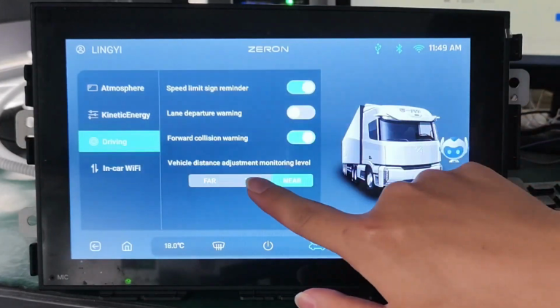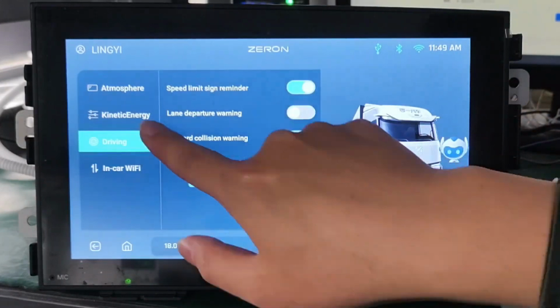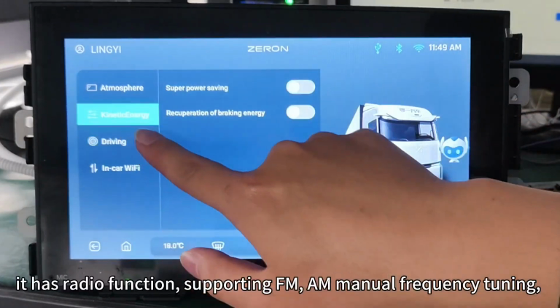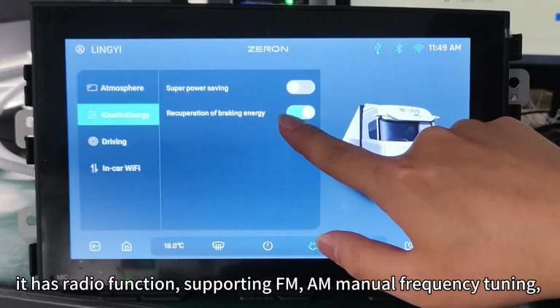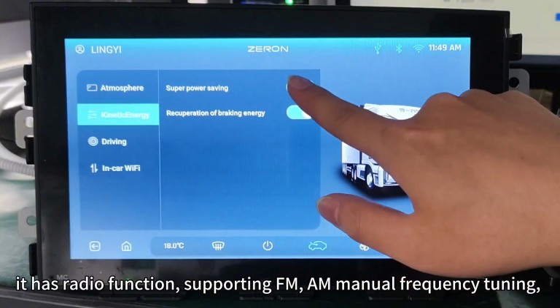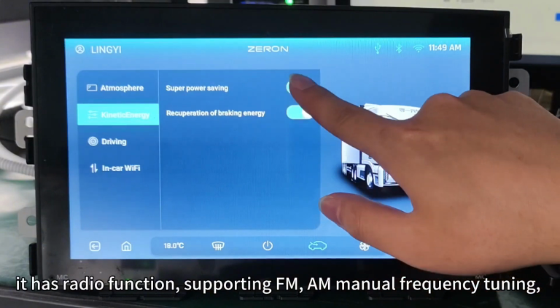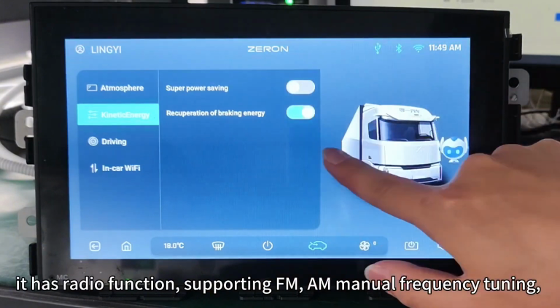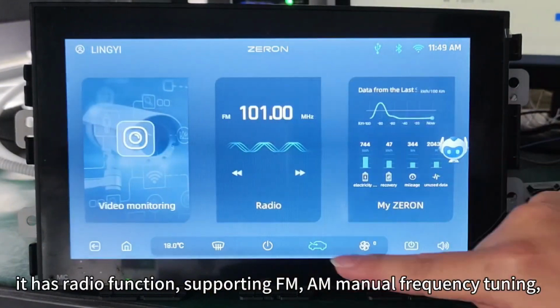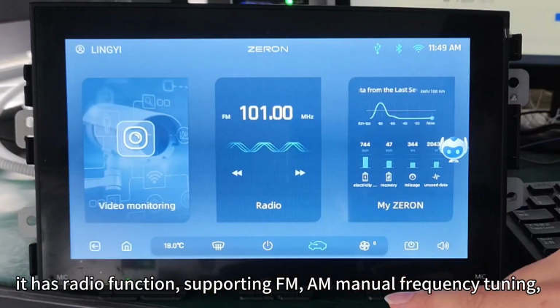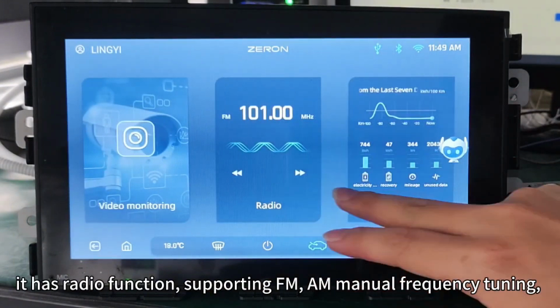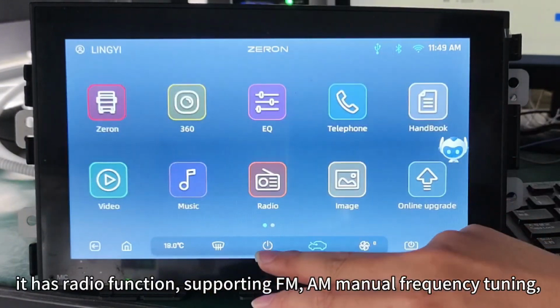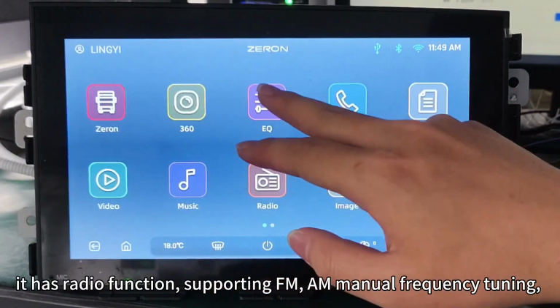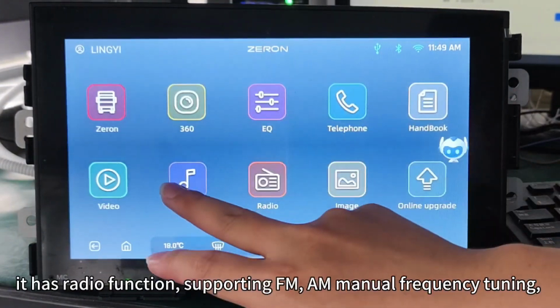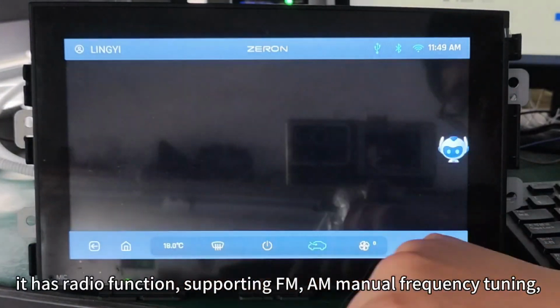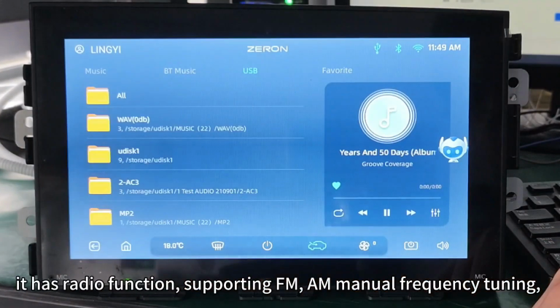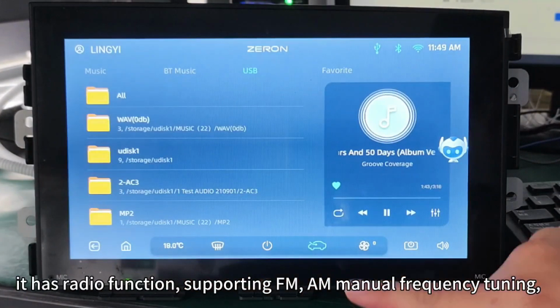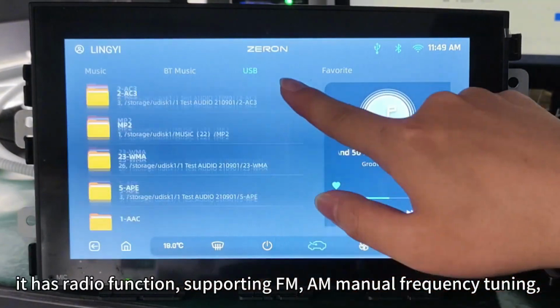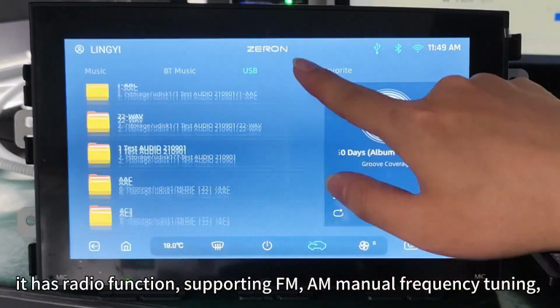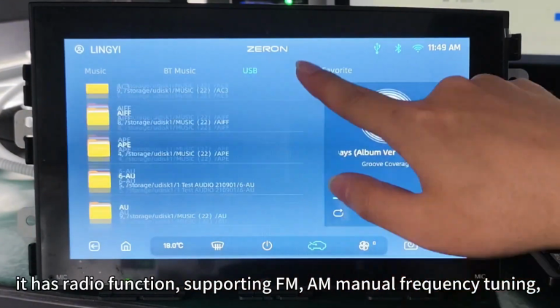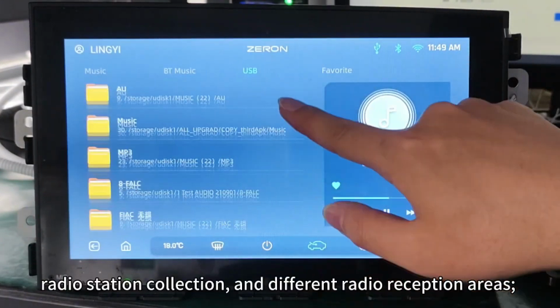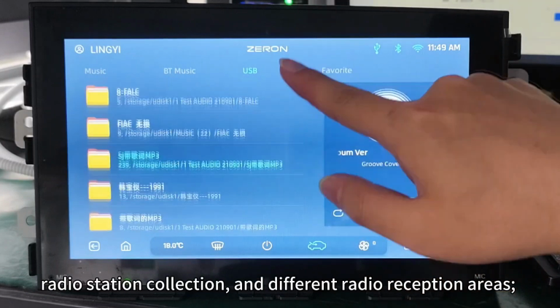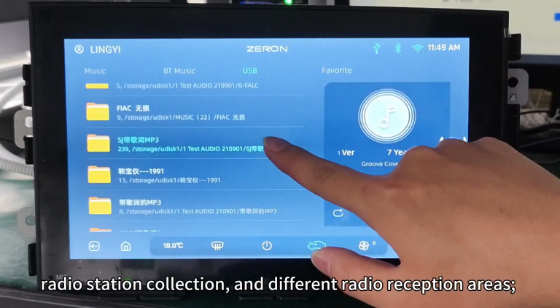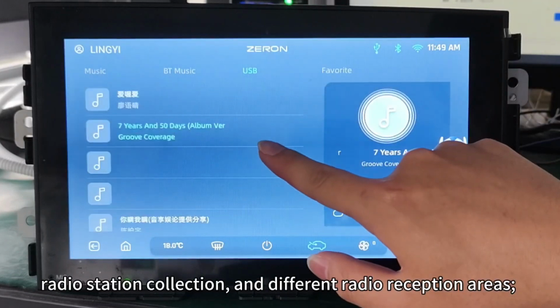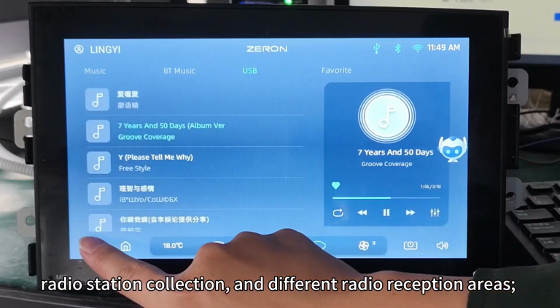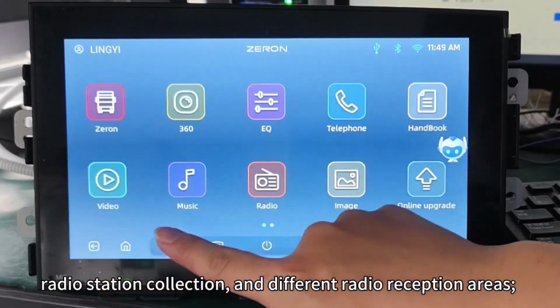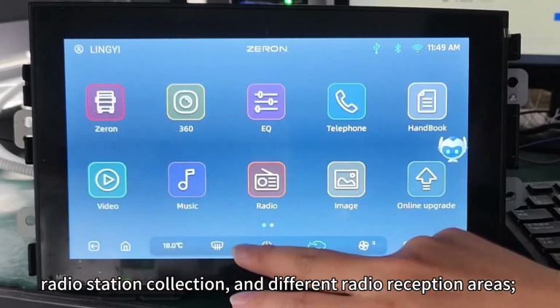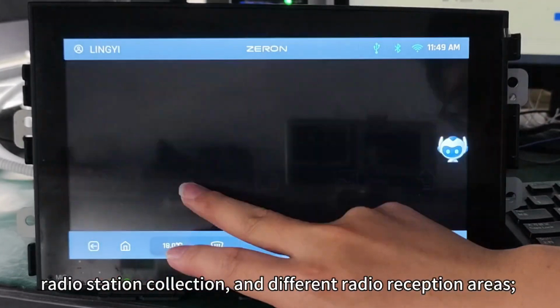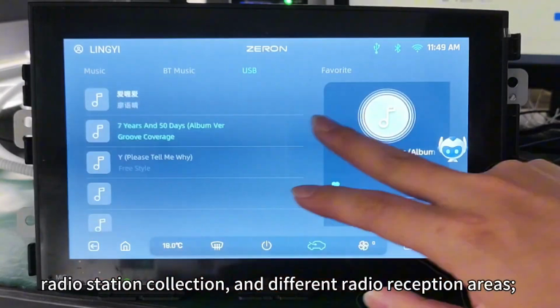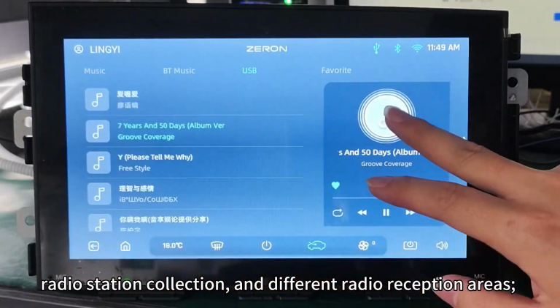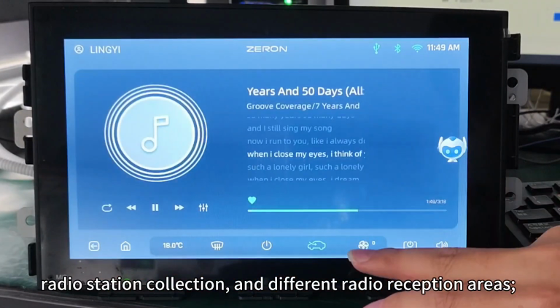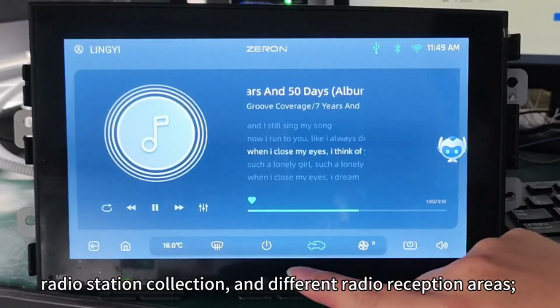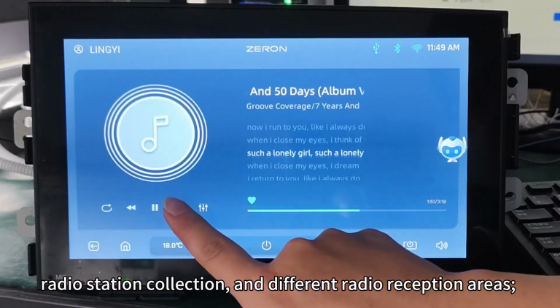It has radio function, supporting FM and AM manual frequency tuning, audio station collection, and different radio reception areas.